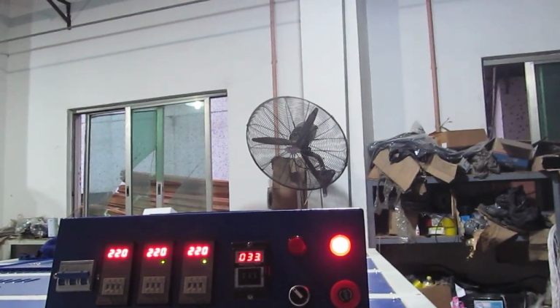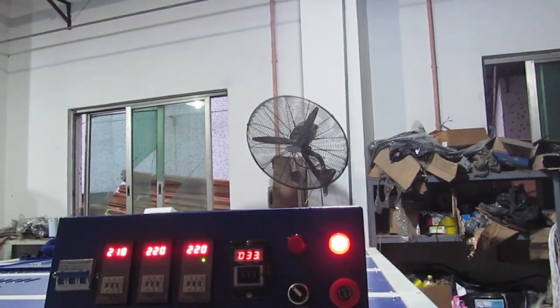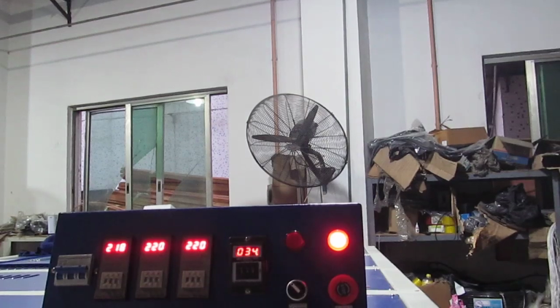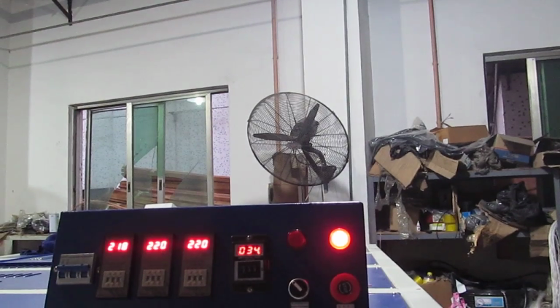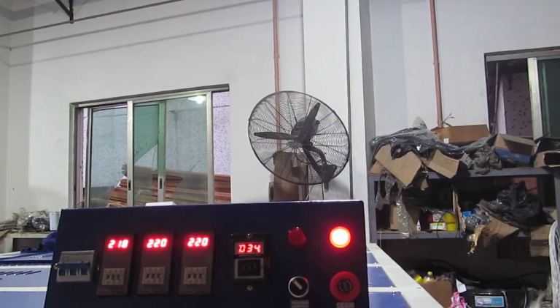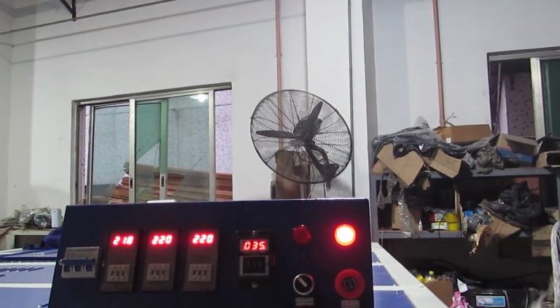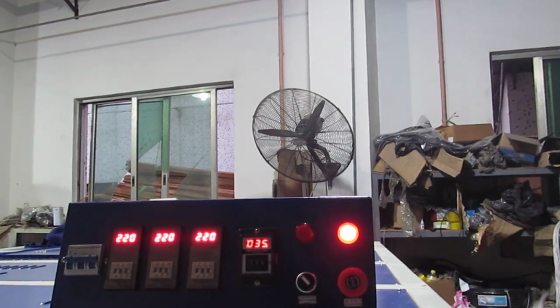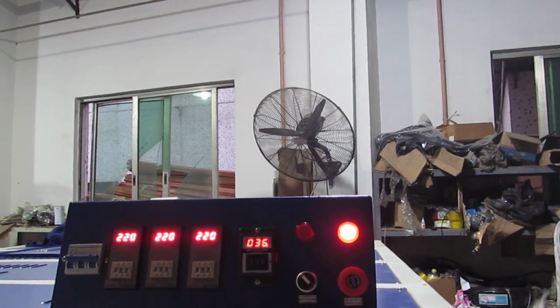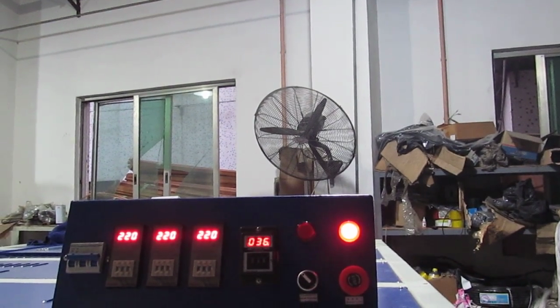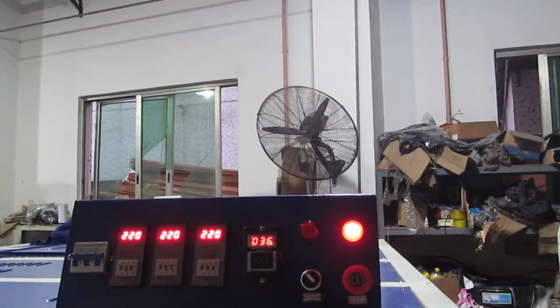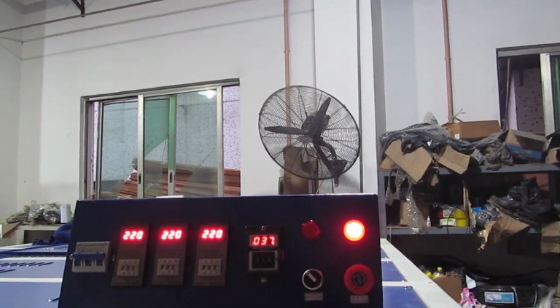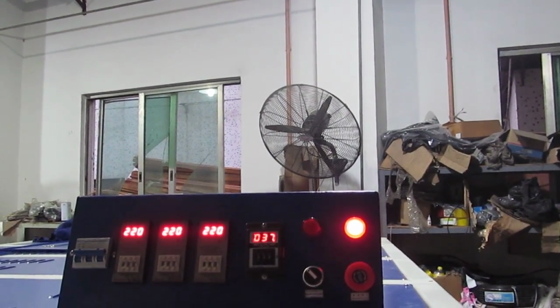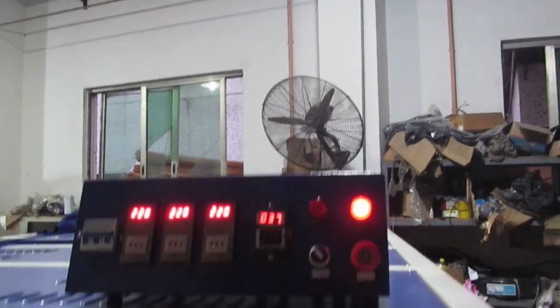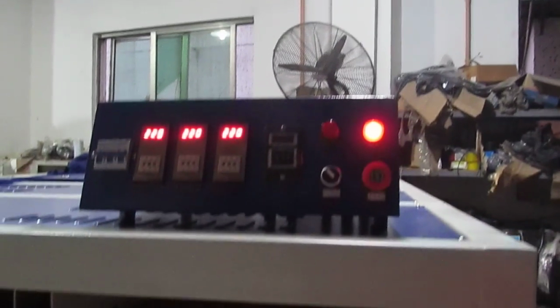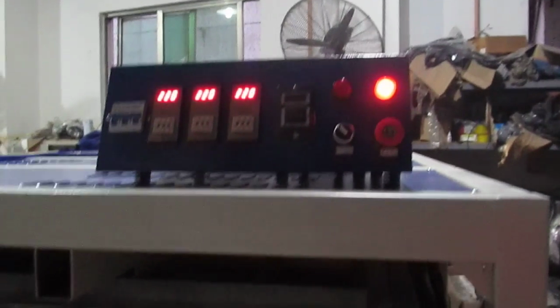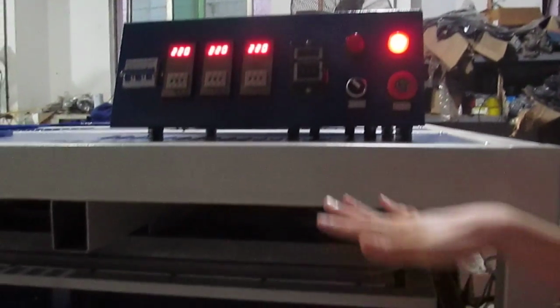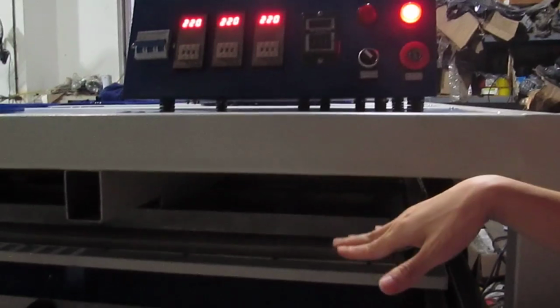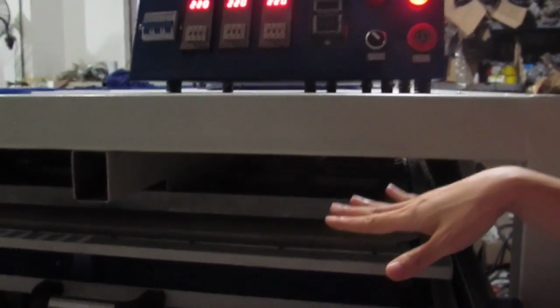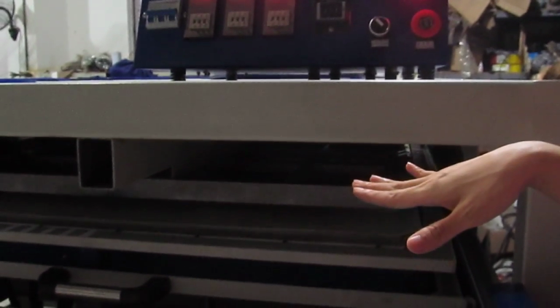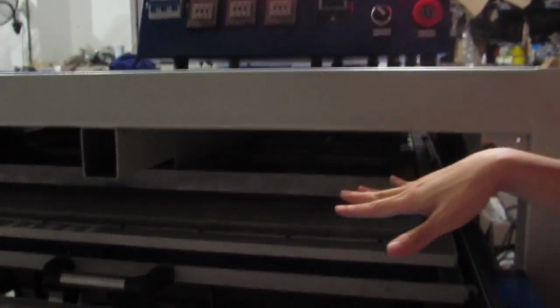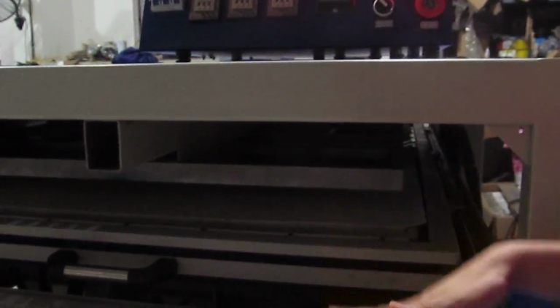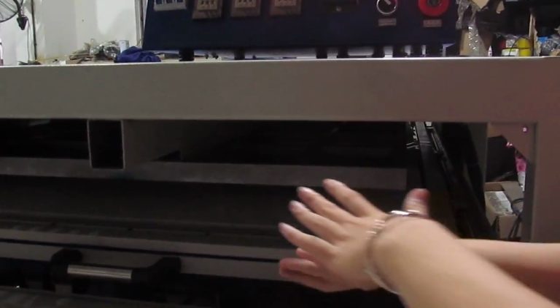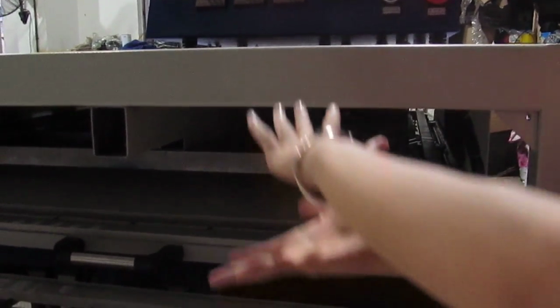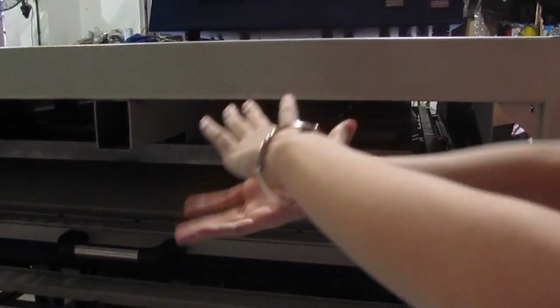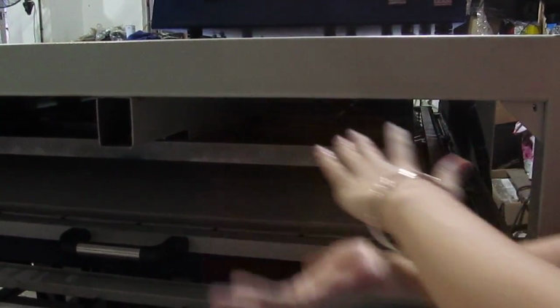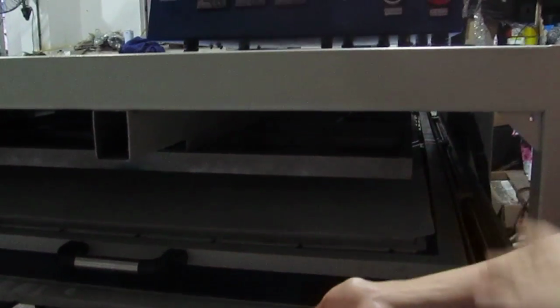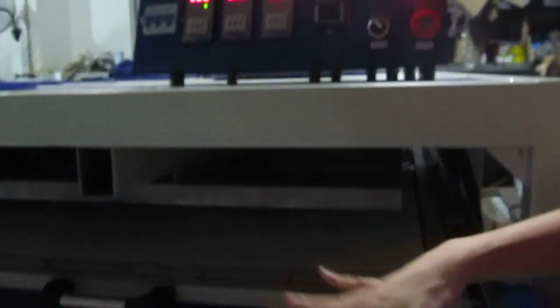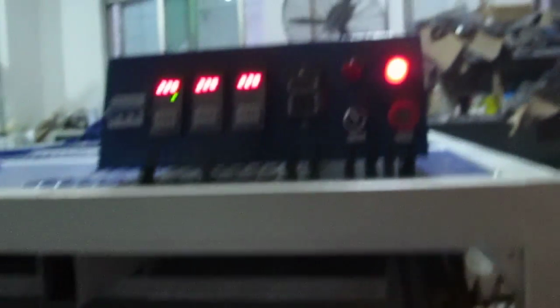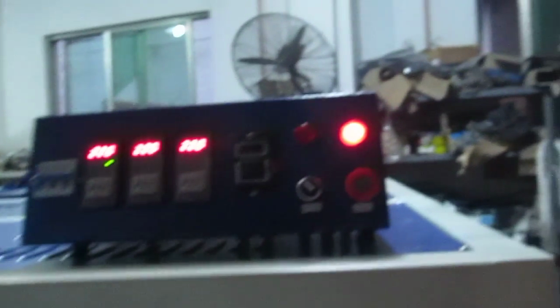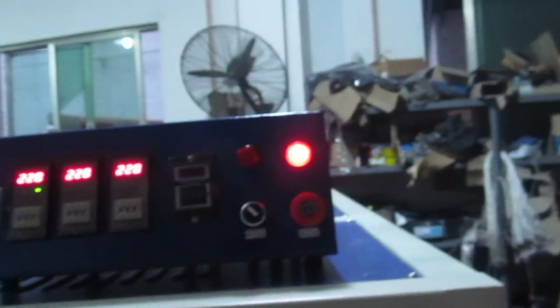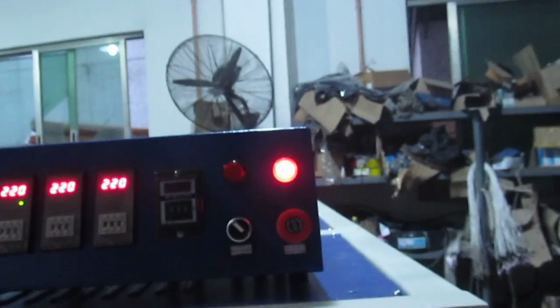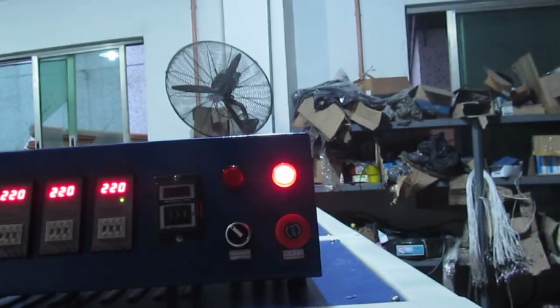This is the oil hydraulic press machine. We have a double oil system — you can see: one, two. The printing is finished. You can see the bottom working plate just pressed down.